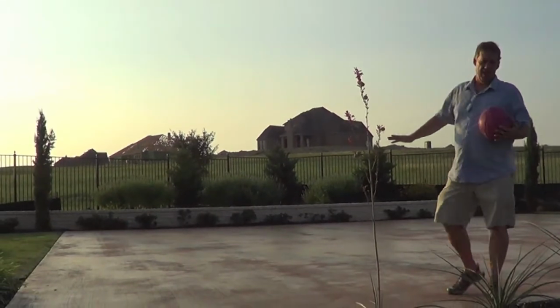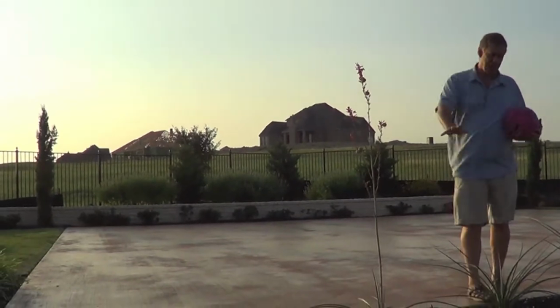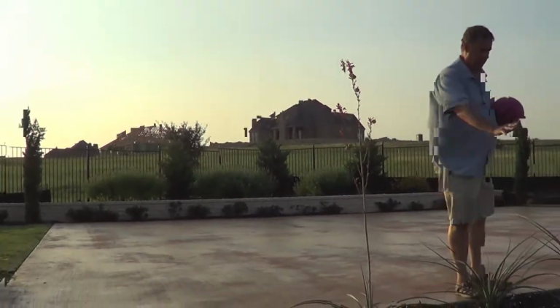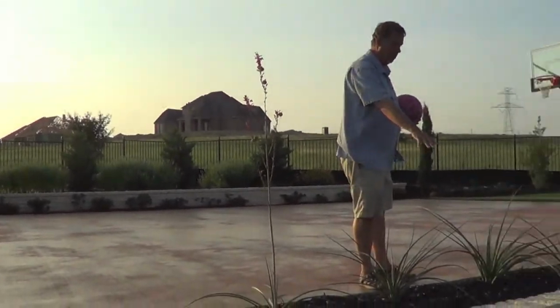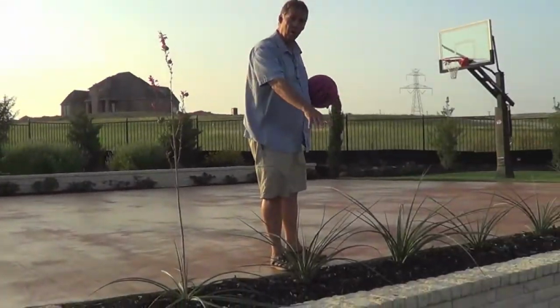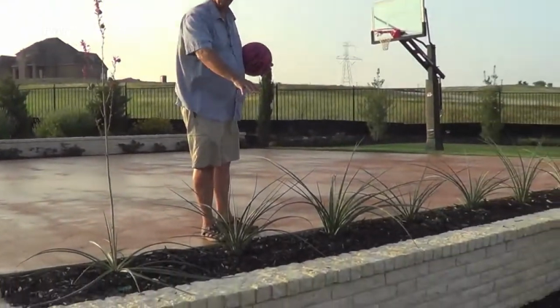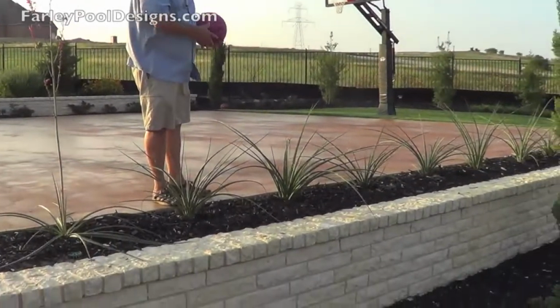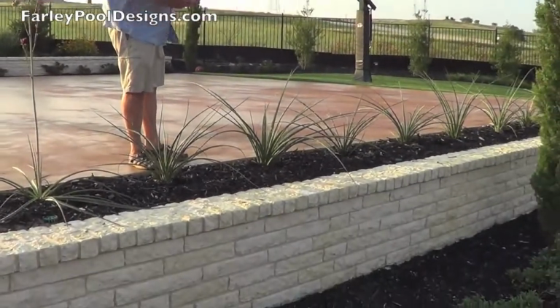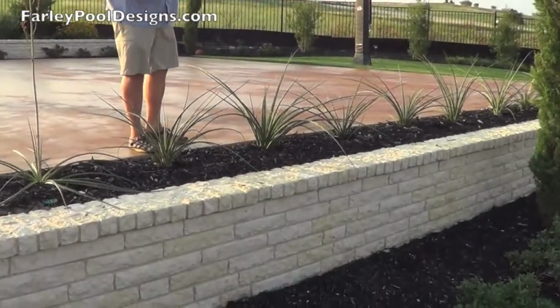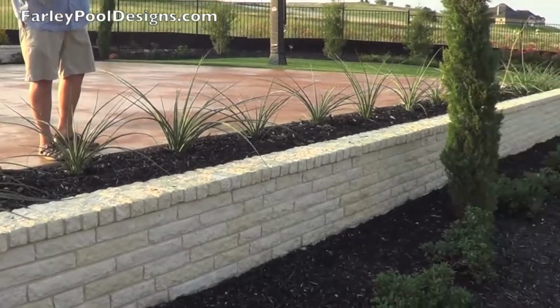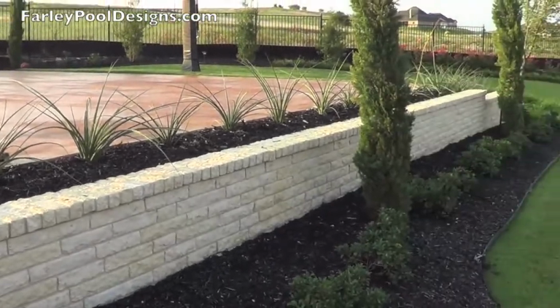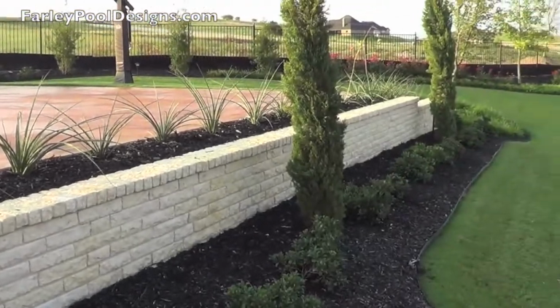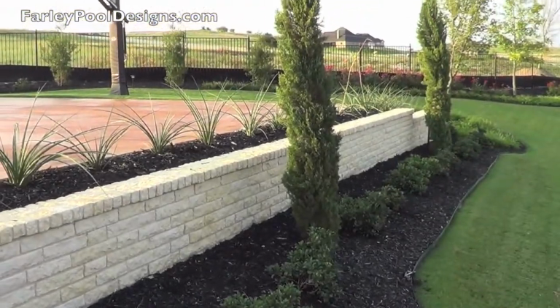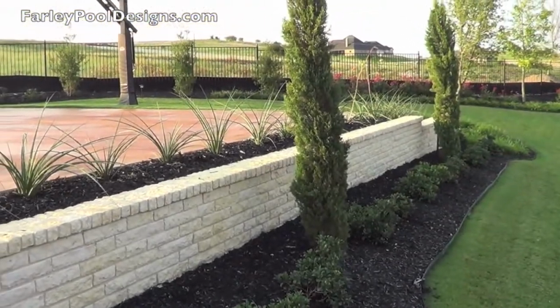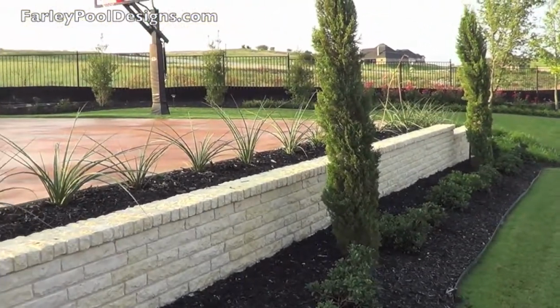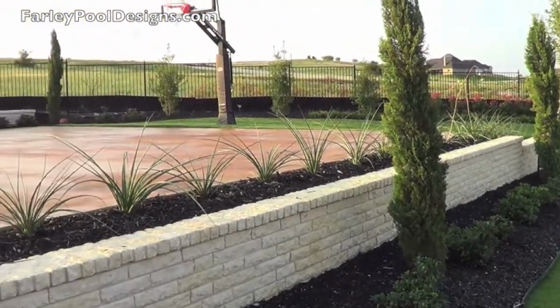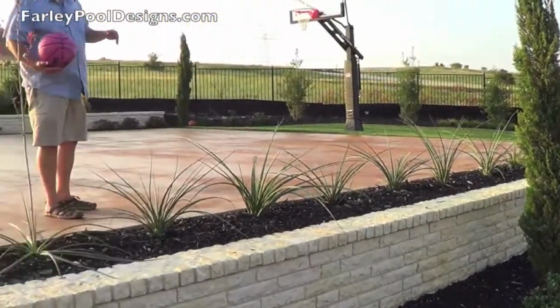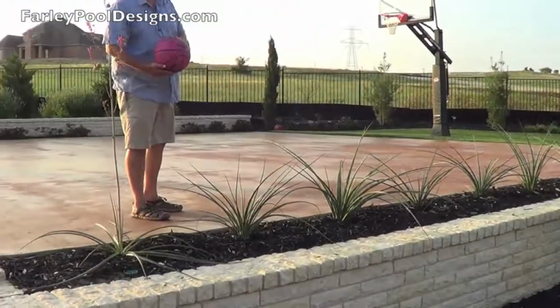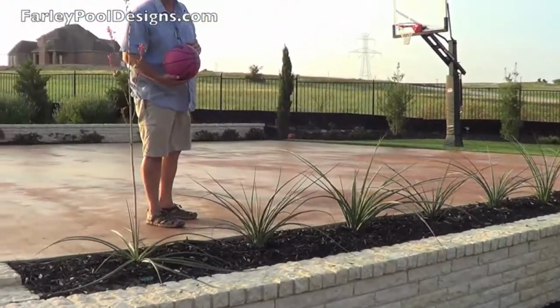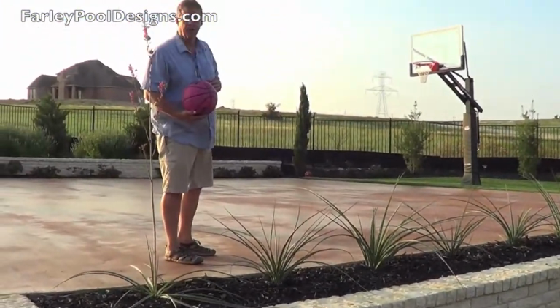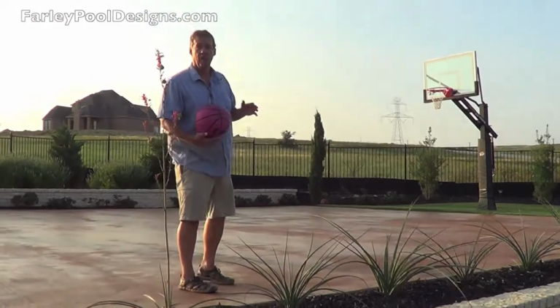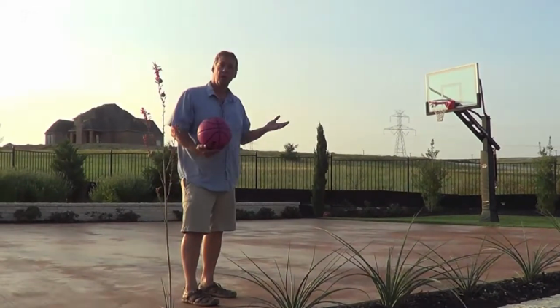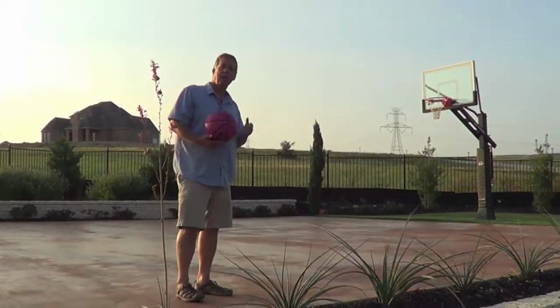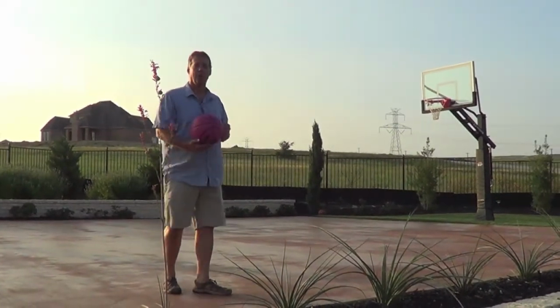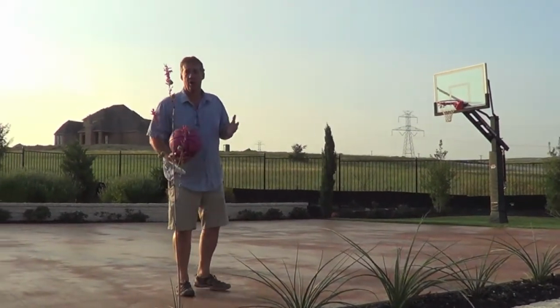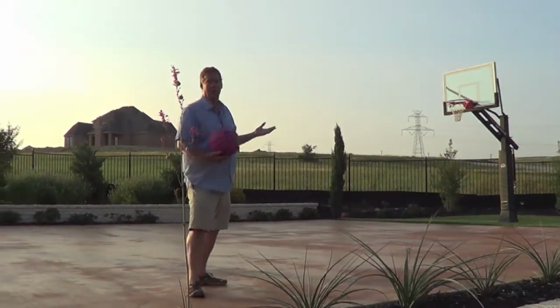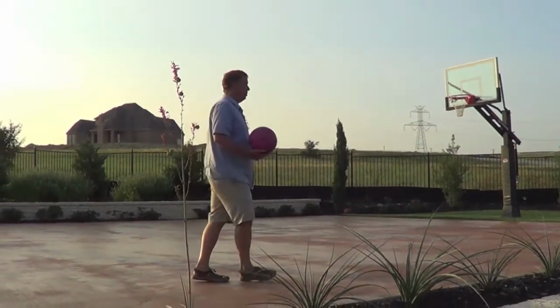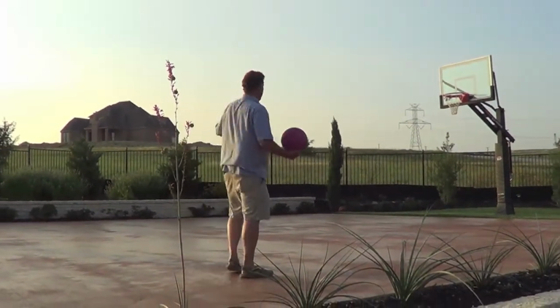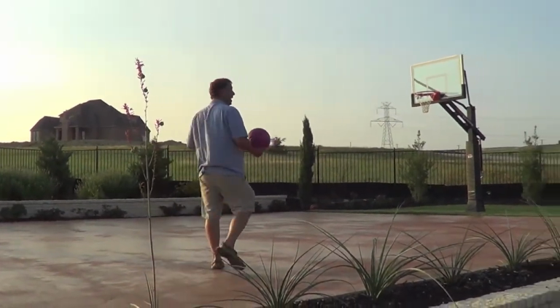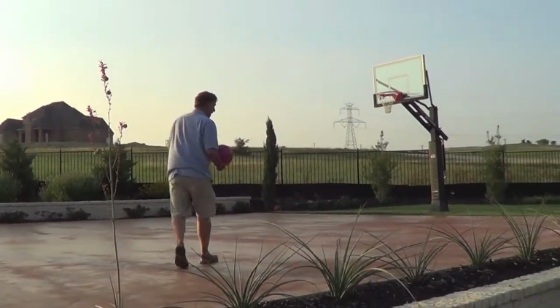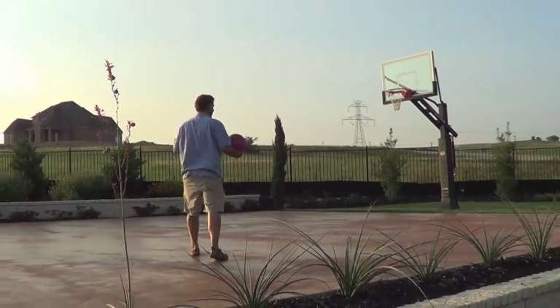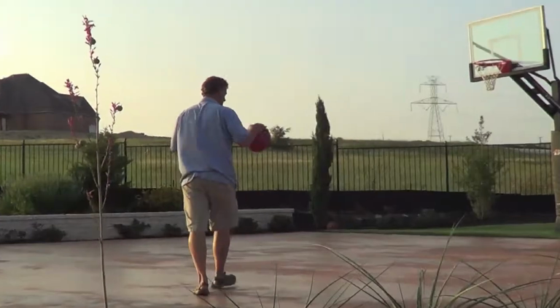And then we had to build a retaining wall over here as well. Between the two, we were able to create a flat spot on the hillside so we could play basketball. This is a very nice sized basketball court.